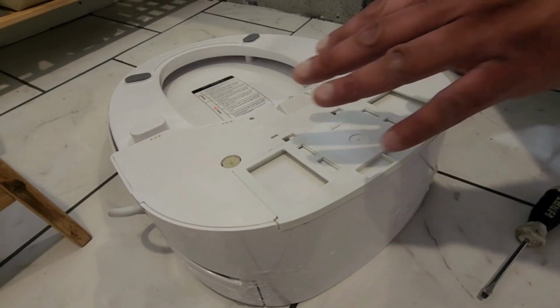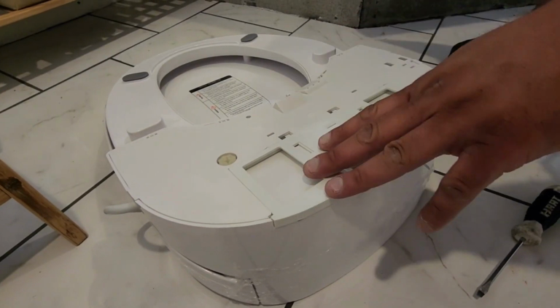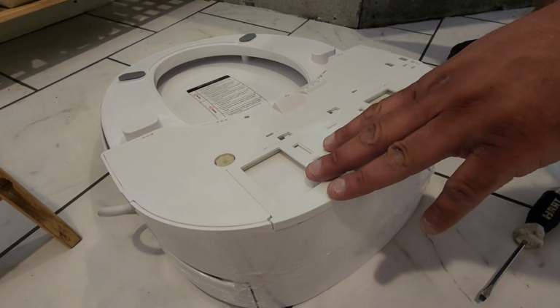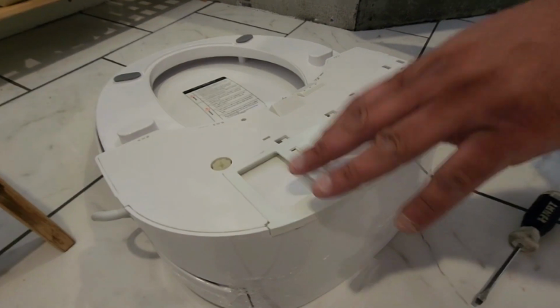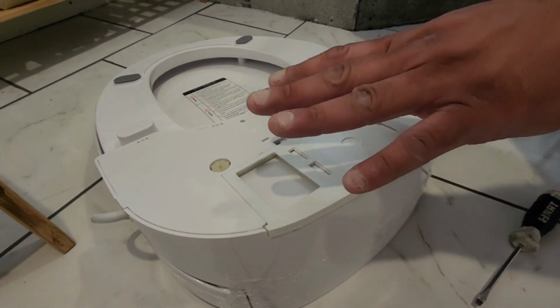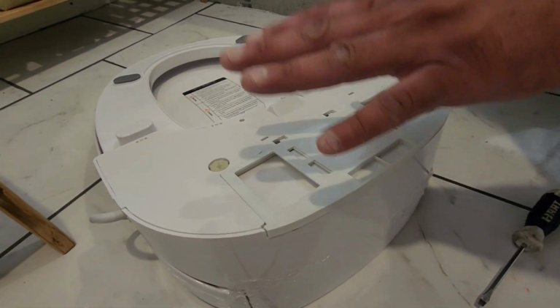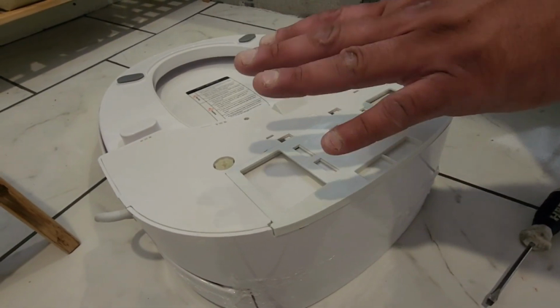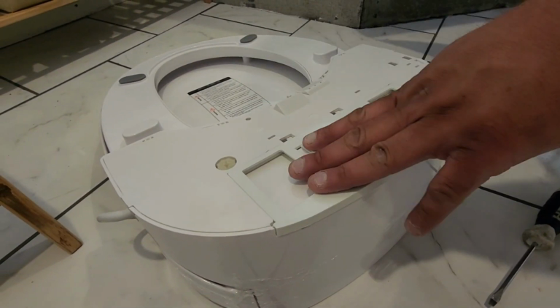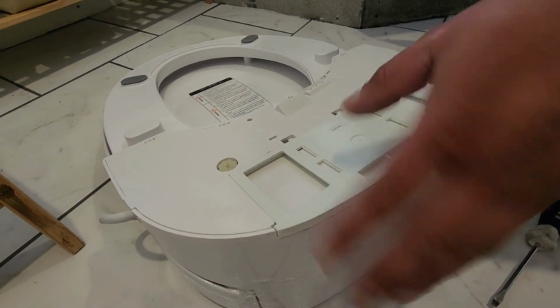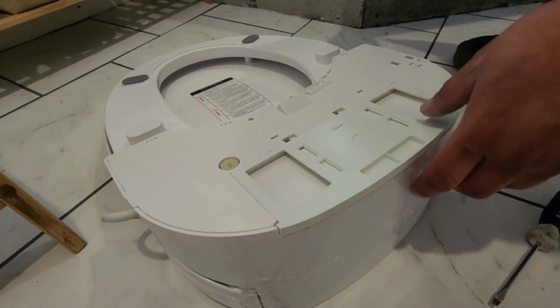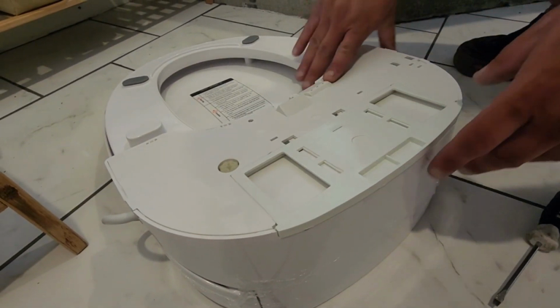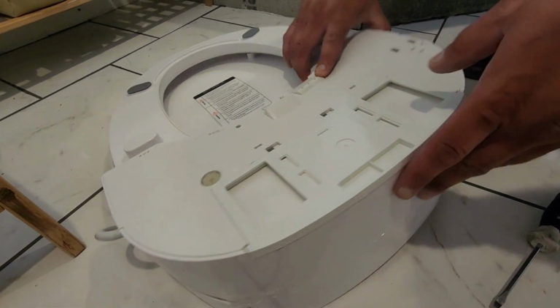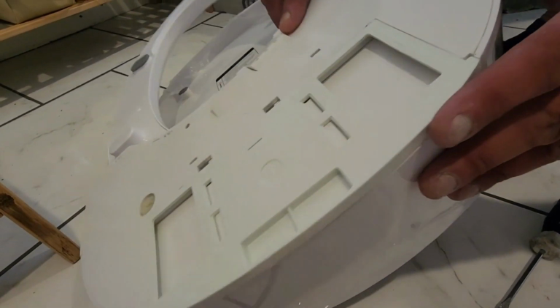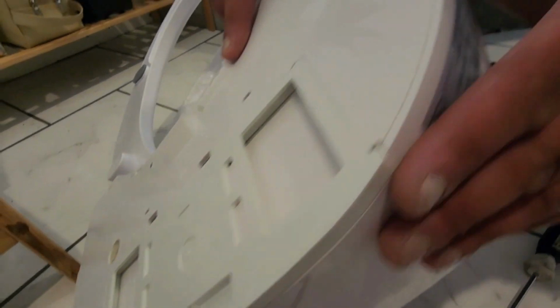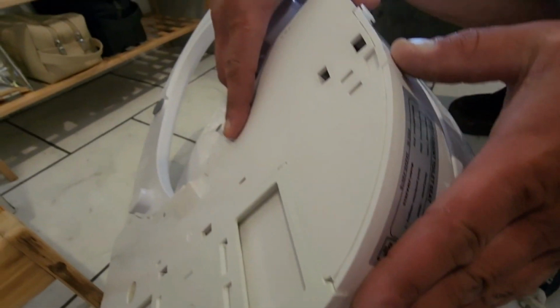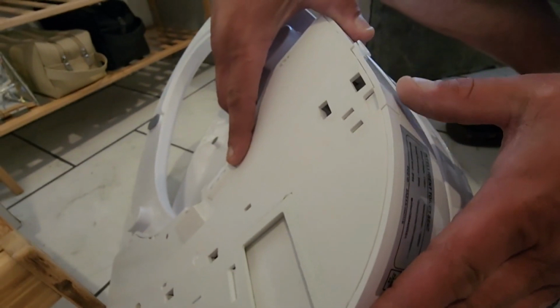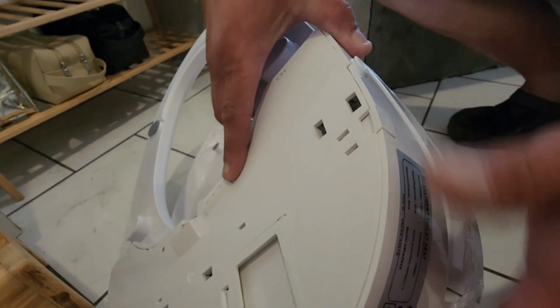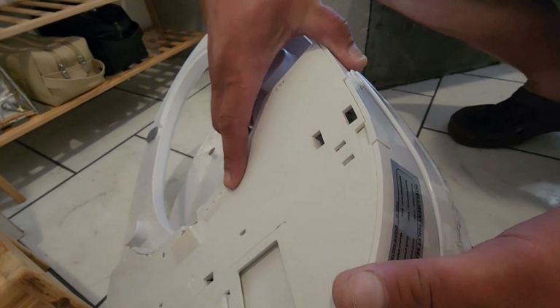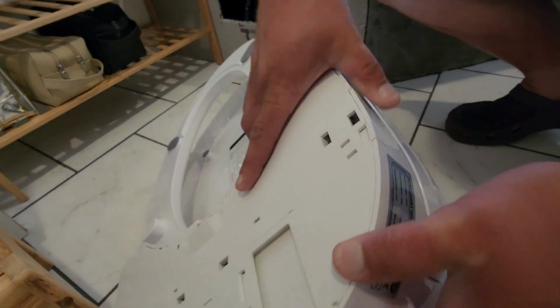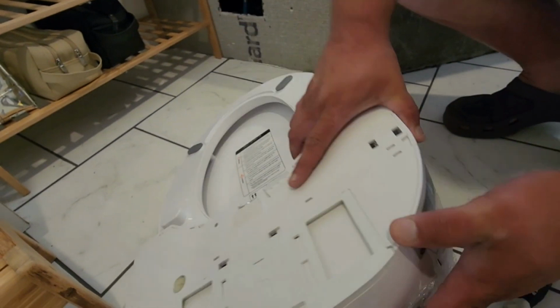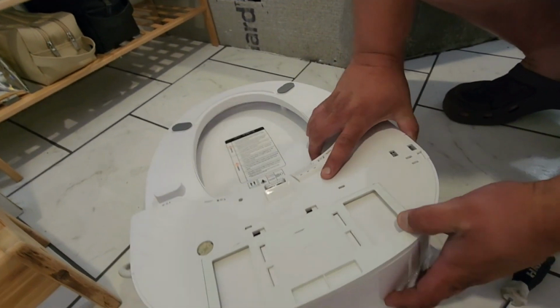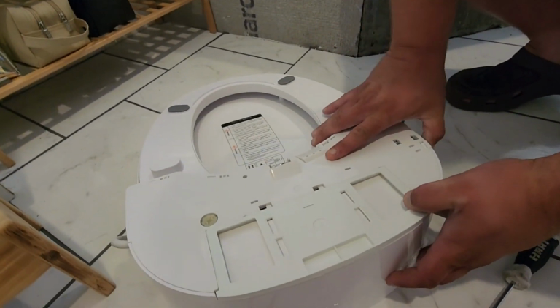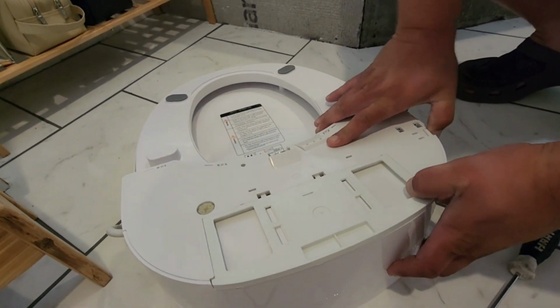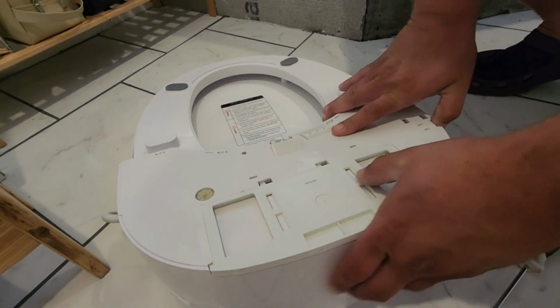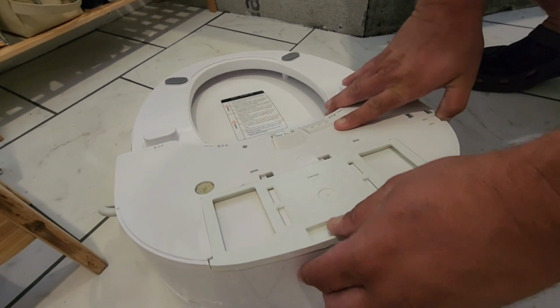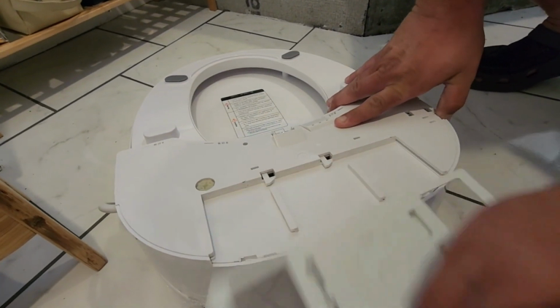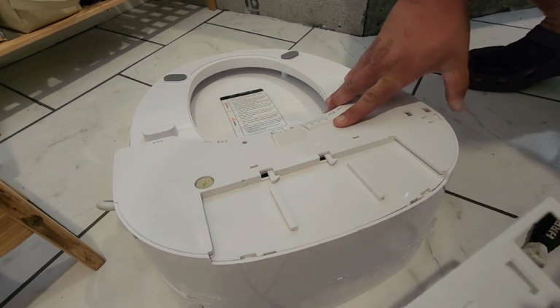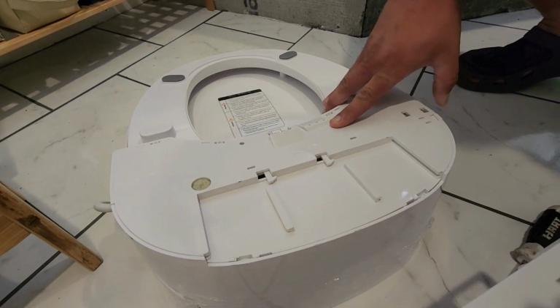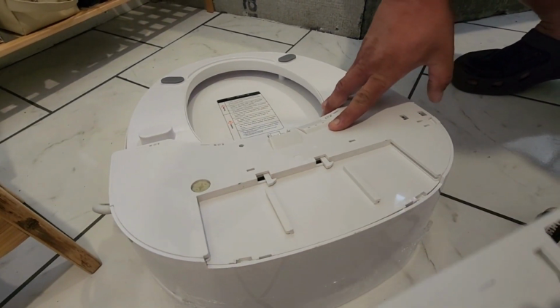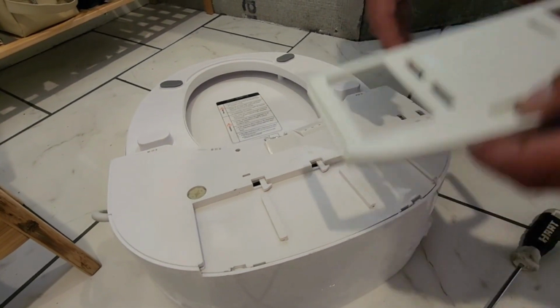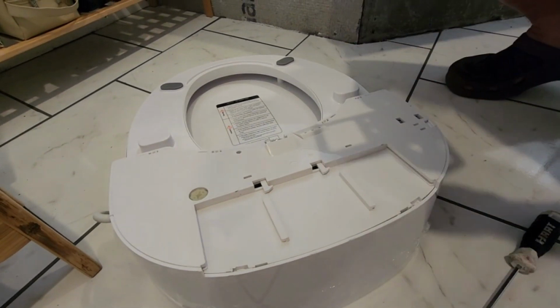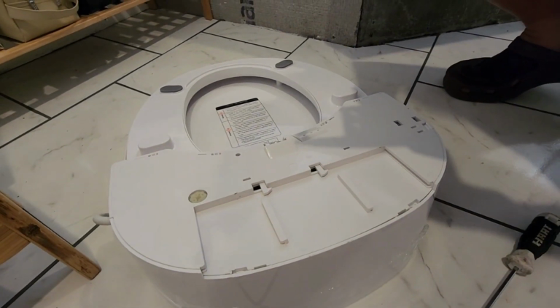This is the mounting bracket to mount to the toilet. There's a little button on the side of the seat to release it. You push the button in and it slides right off. Easy.